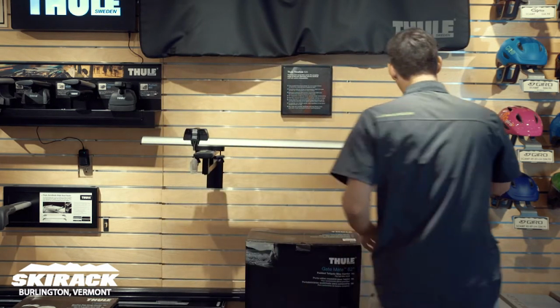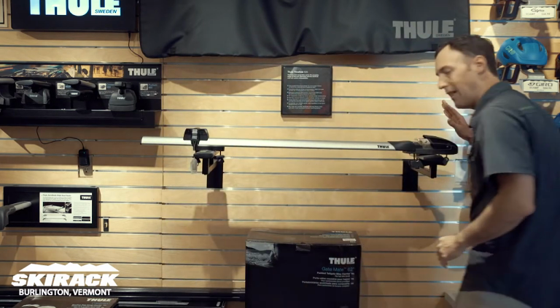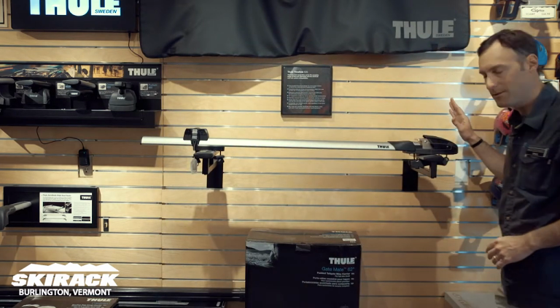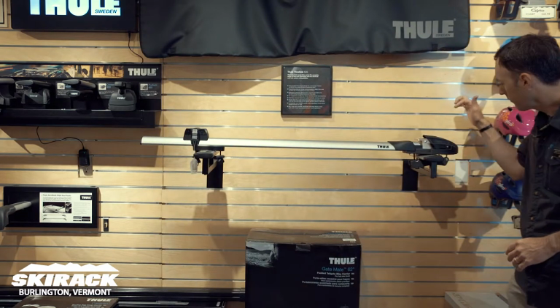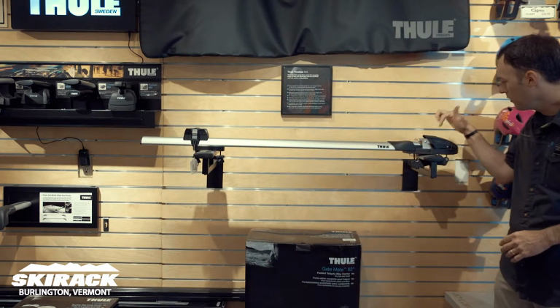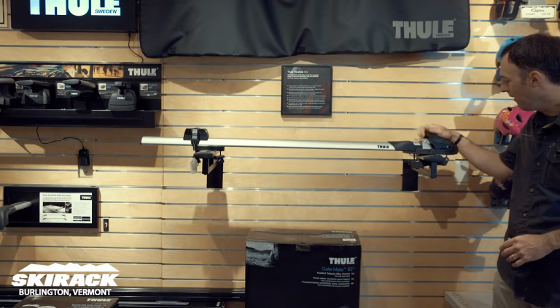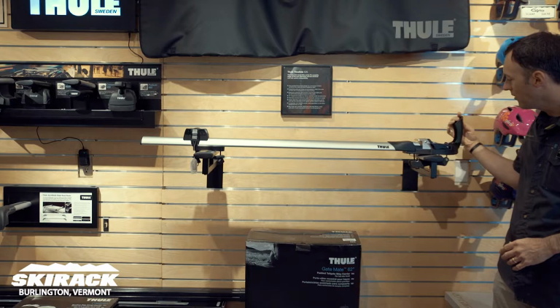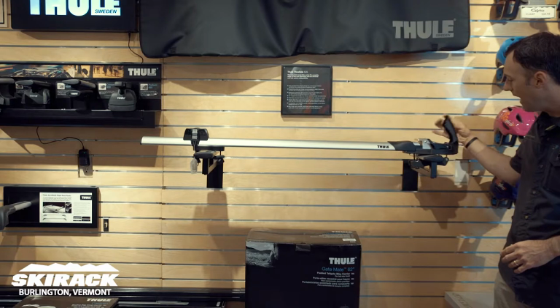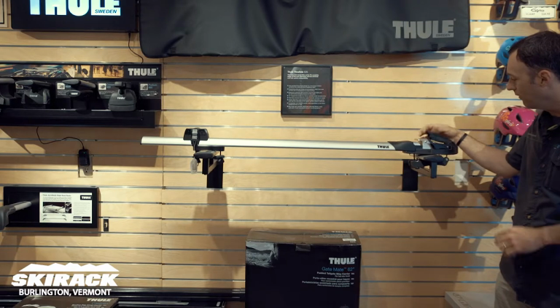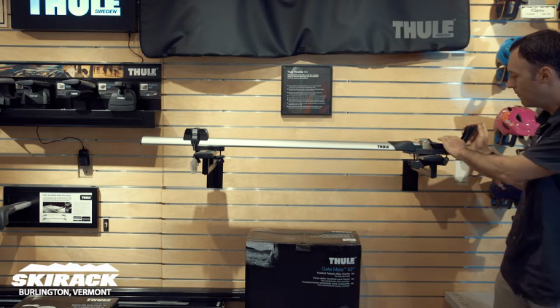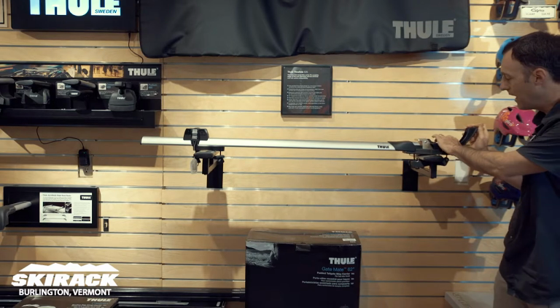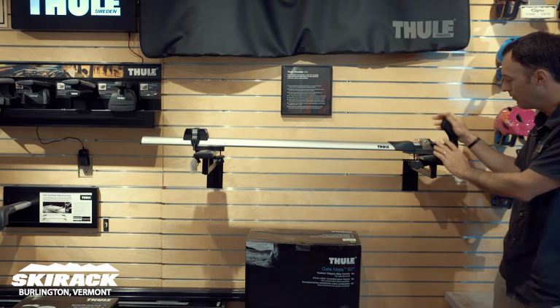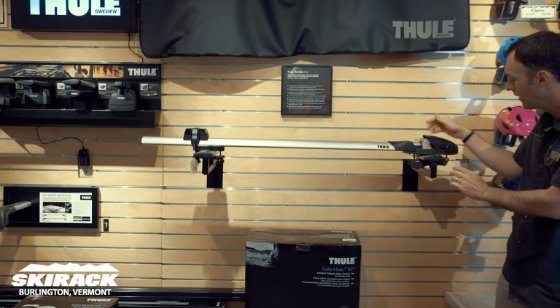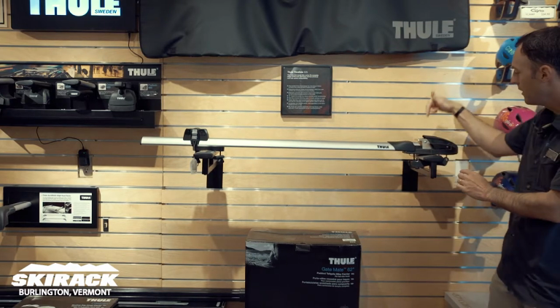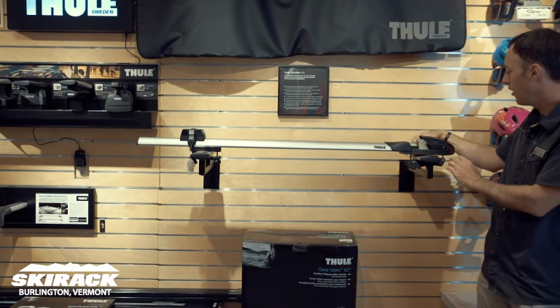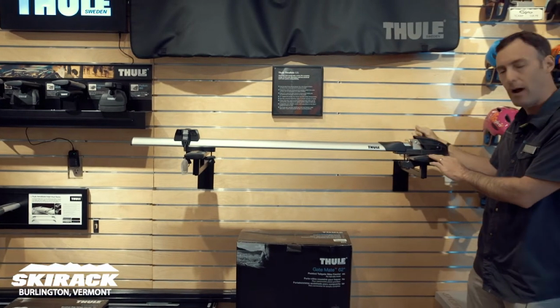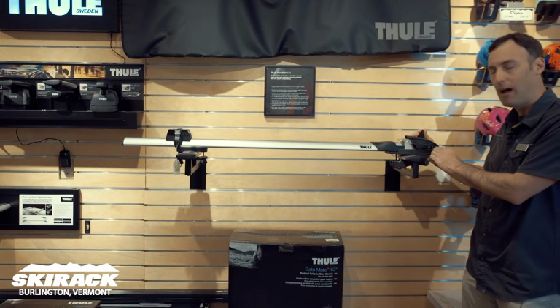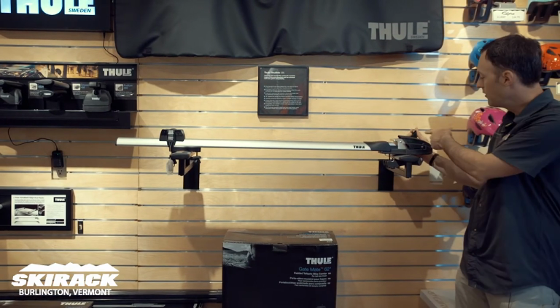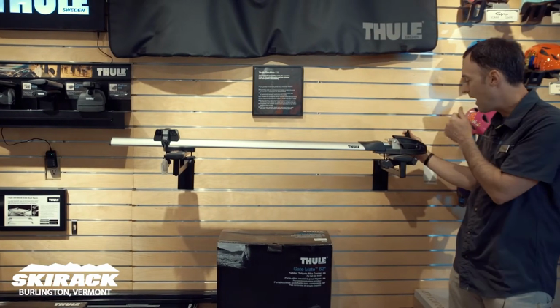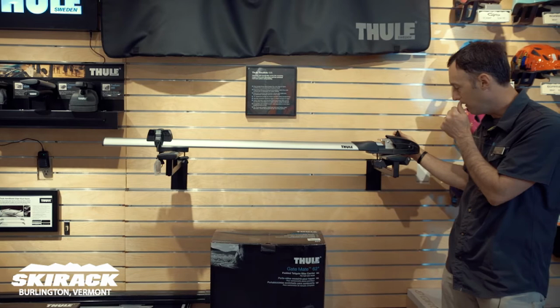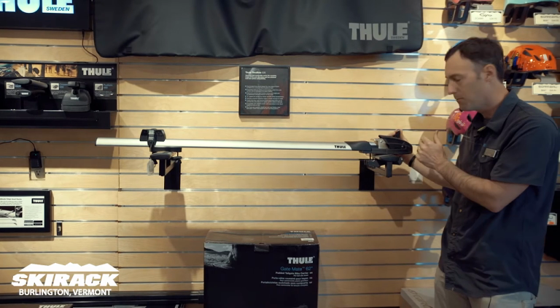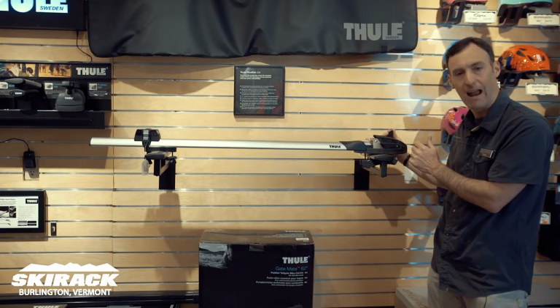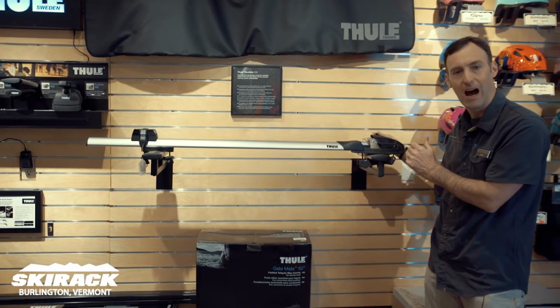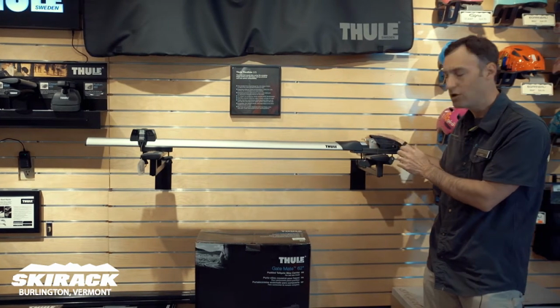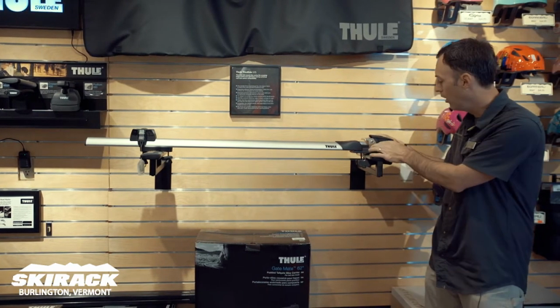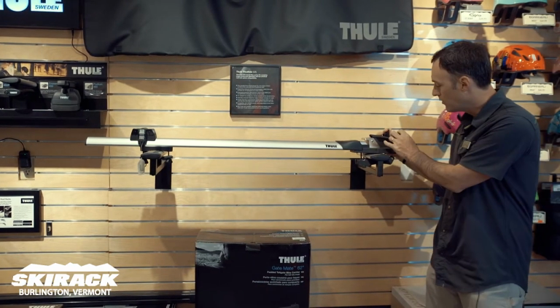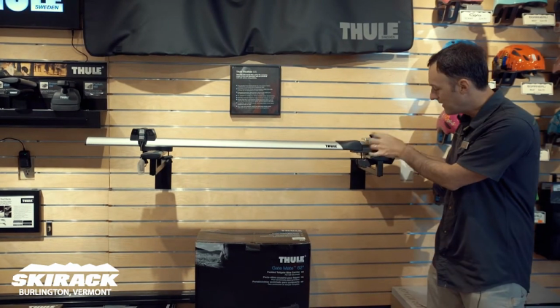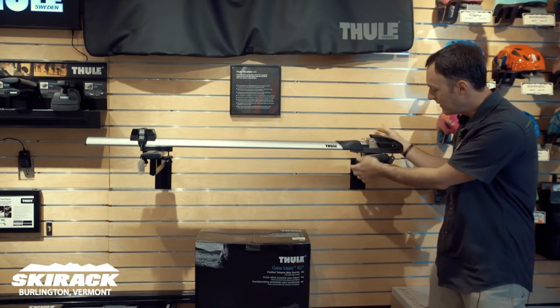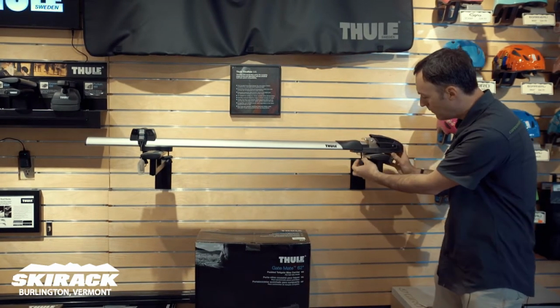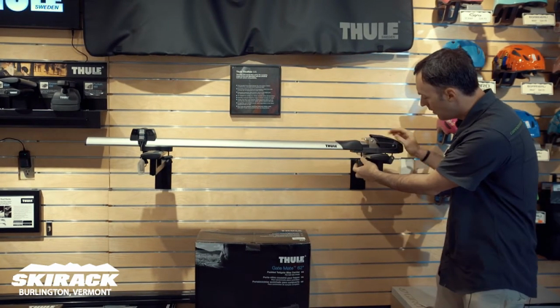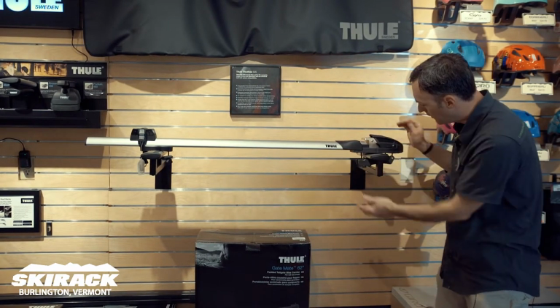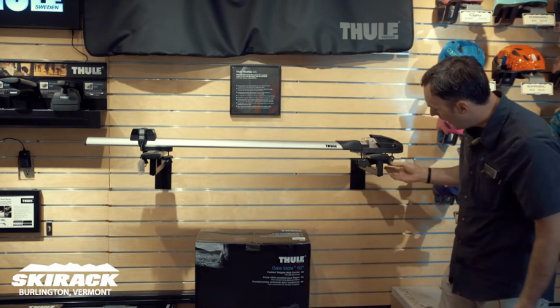With the locks, you can add a lock here to the rack to lock the bike onto the rack. You can also add a lock to the rack to lock the rack onto the car. So that's an easy adapter to go on.